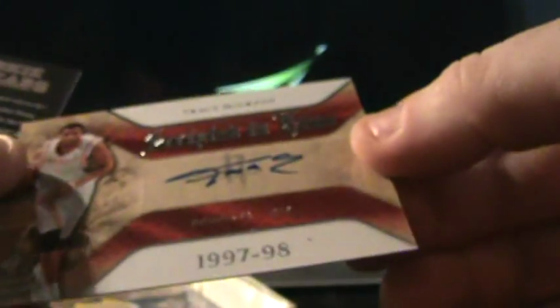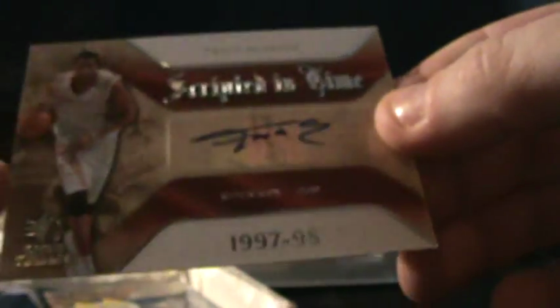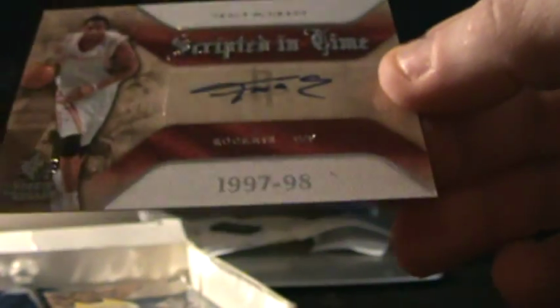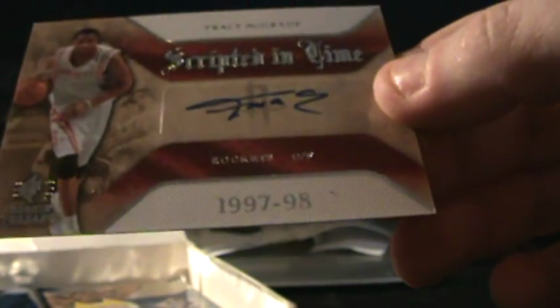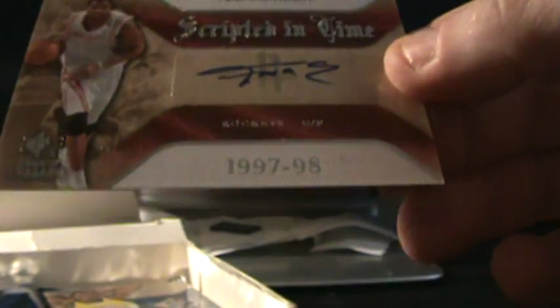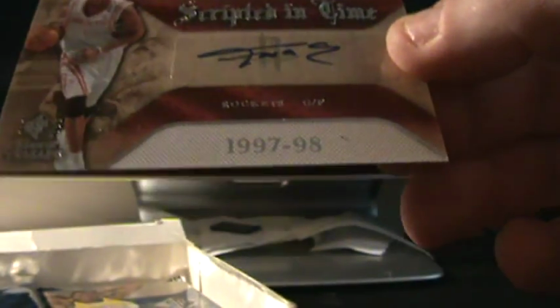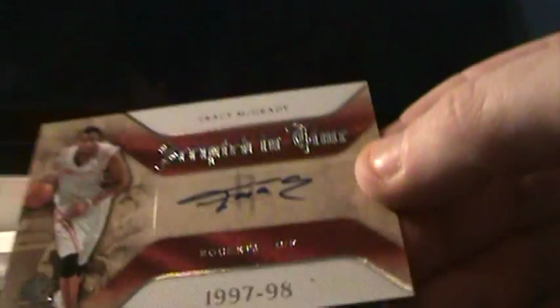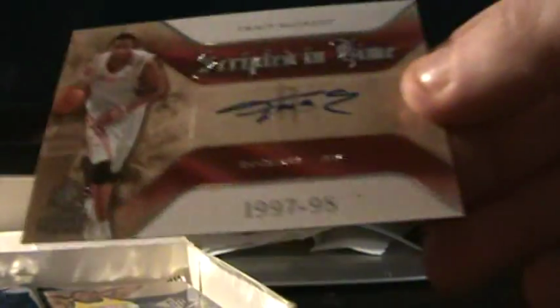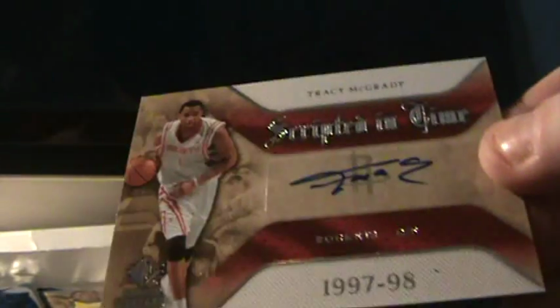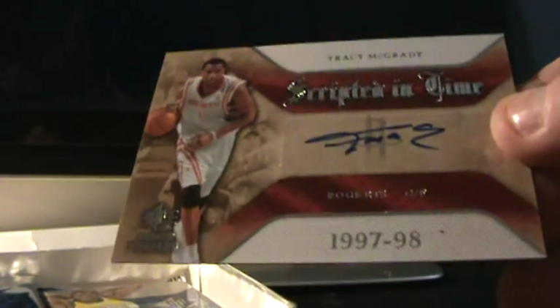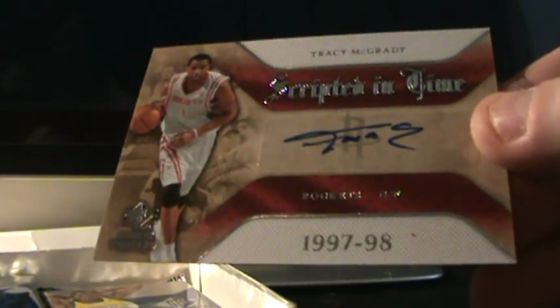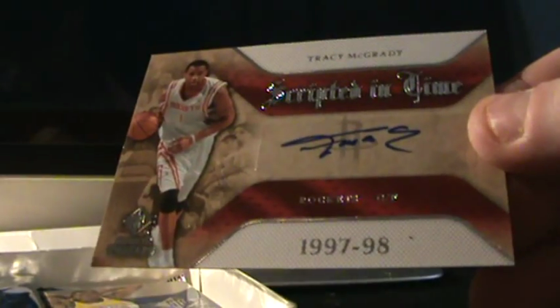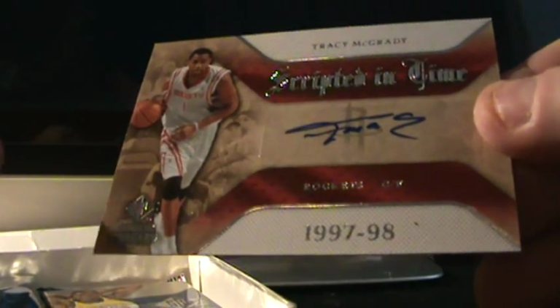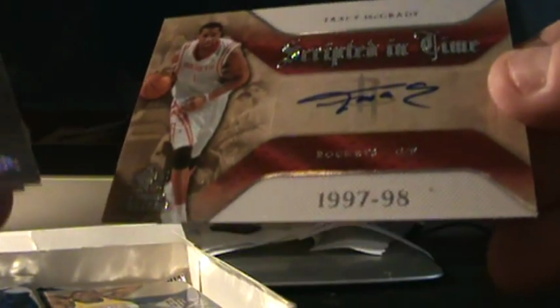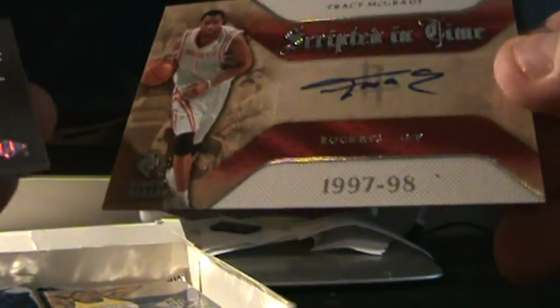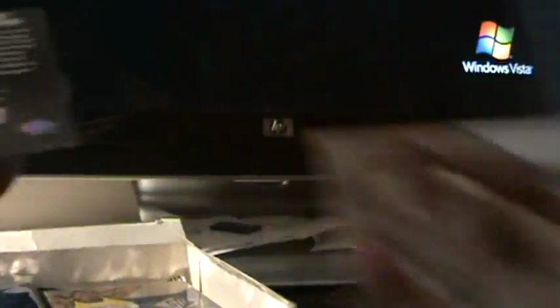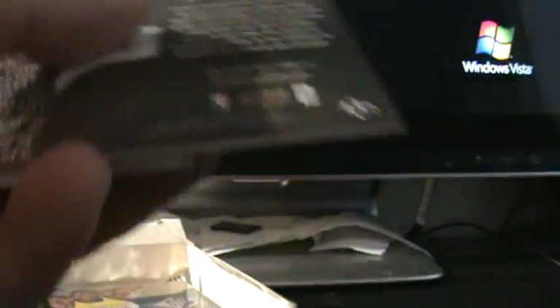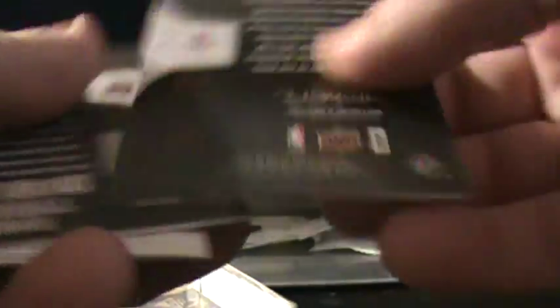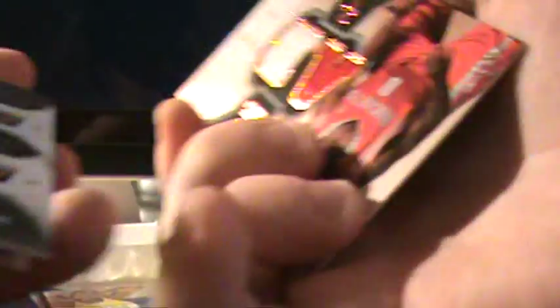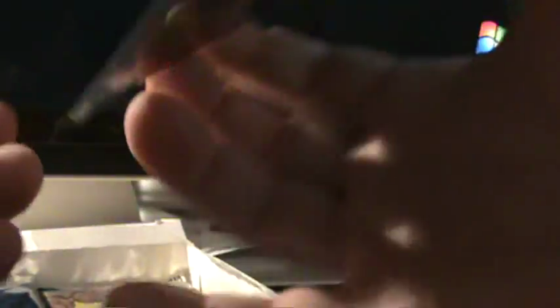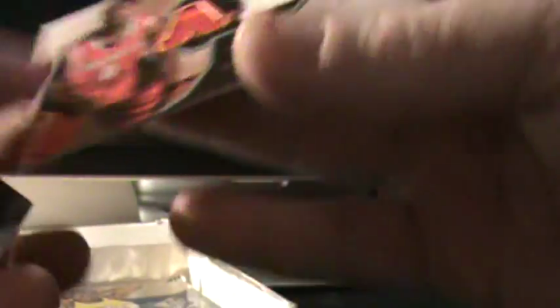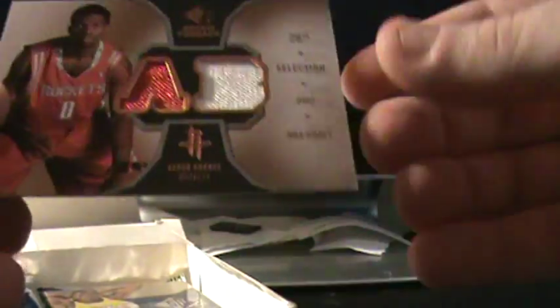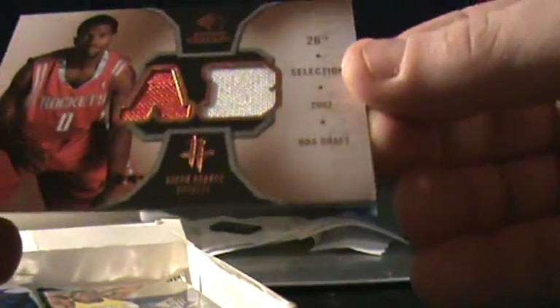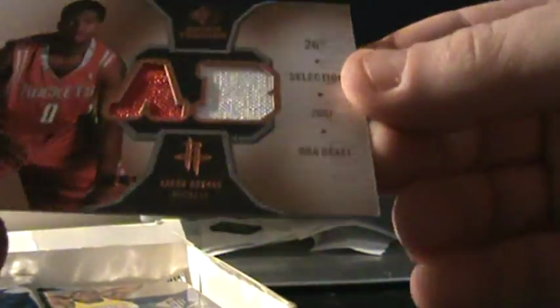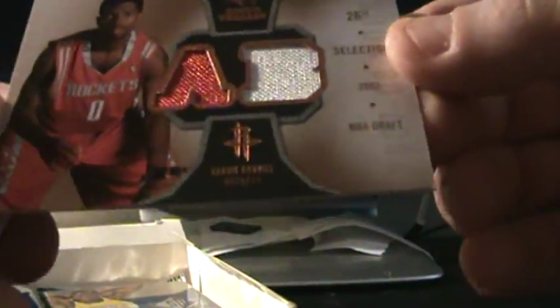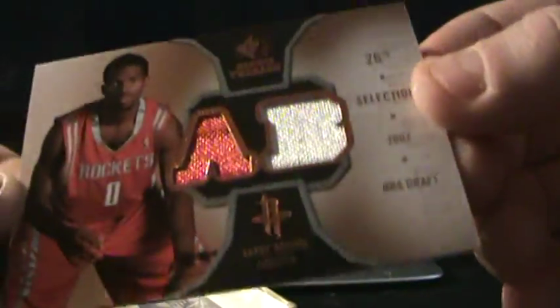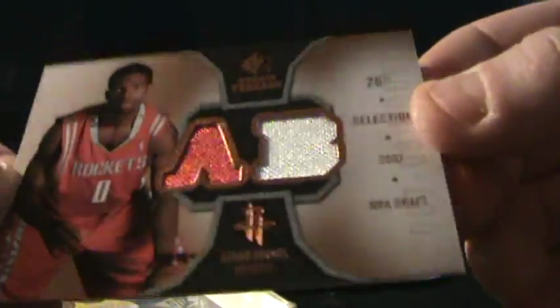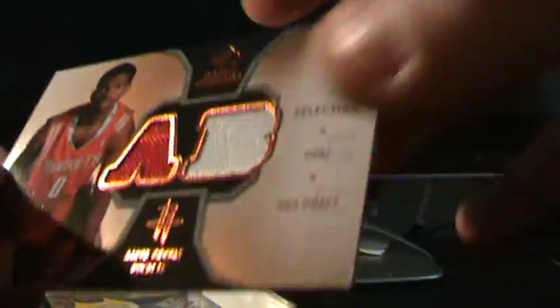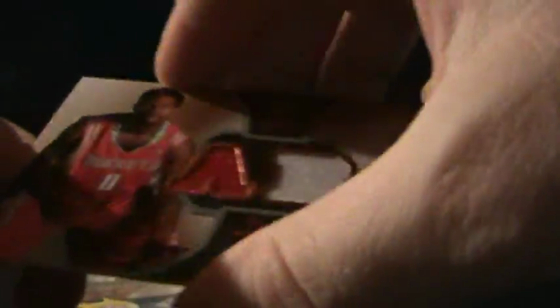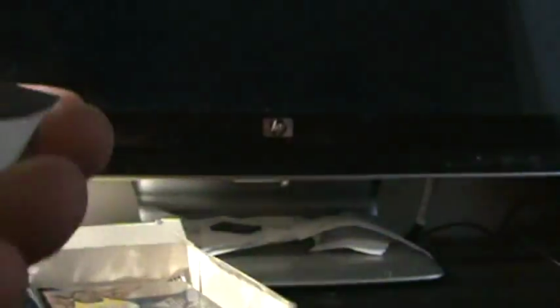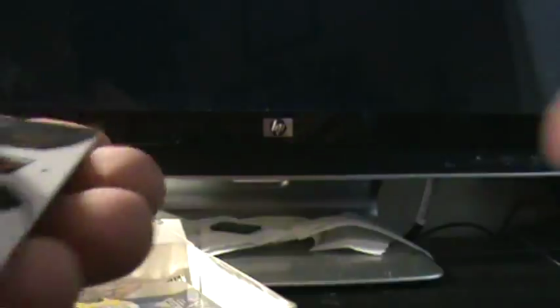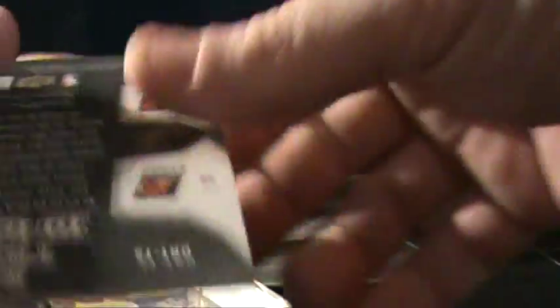Tracy McGrady autograph — that's not bad. Tracy McGrady autograph. Aaron Brooks, dual jersey rookie card.